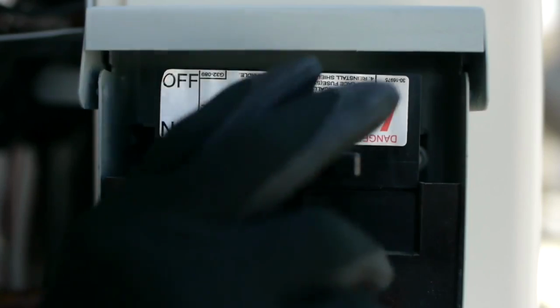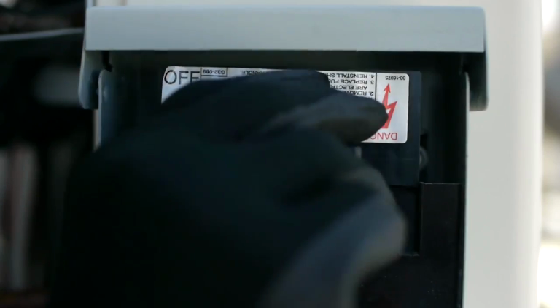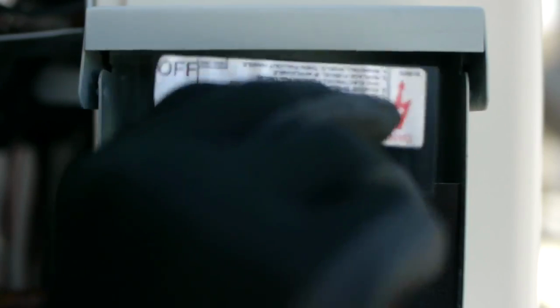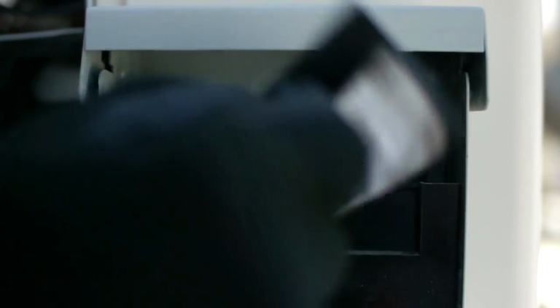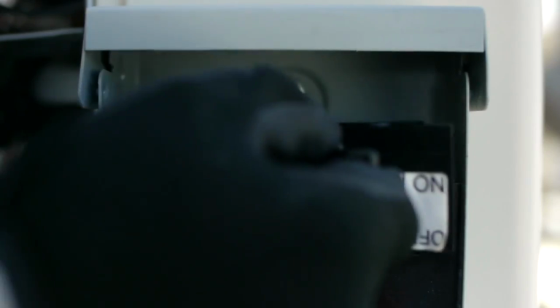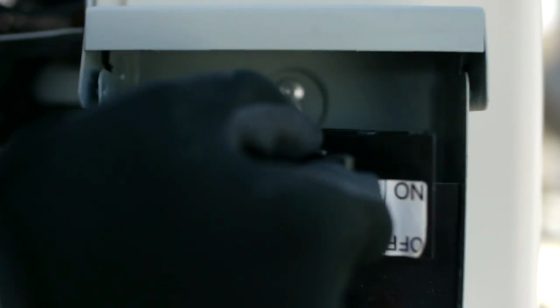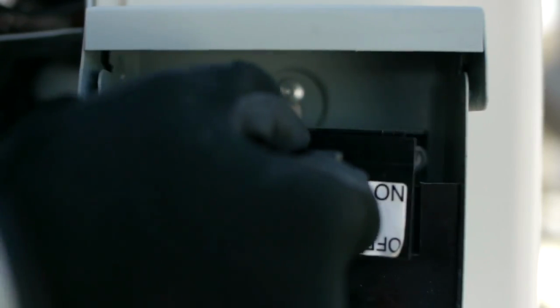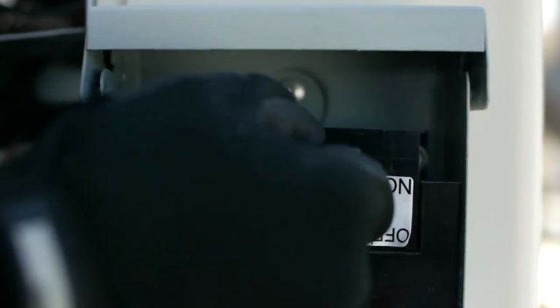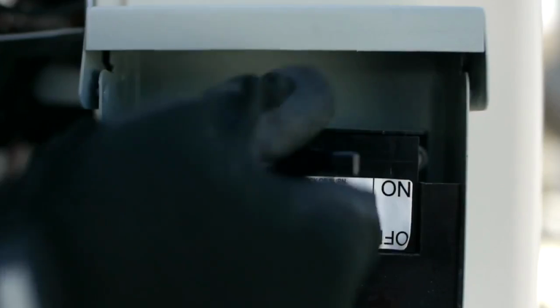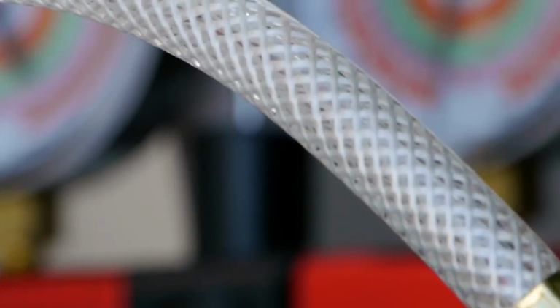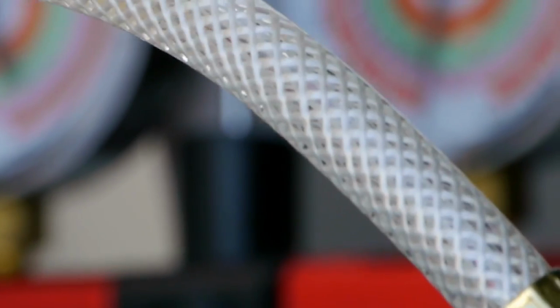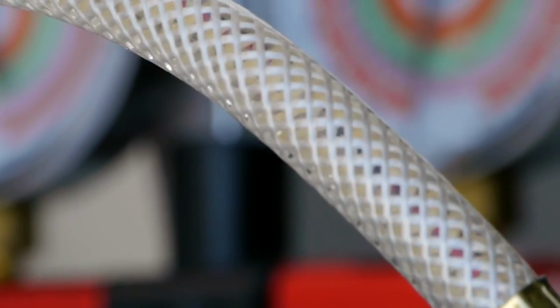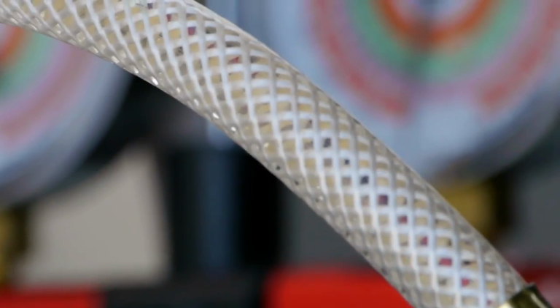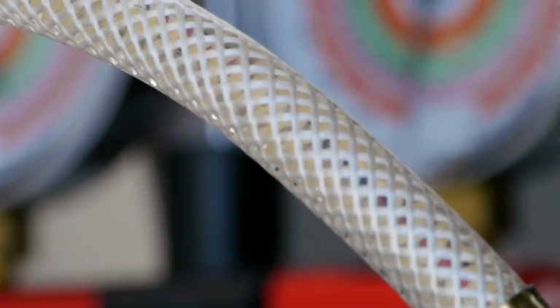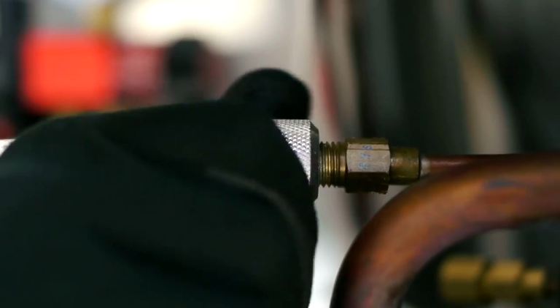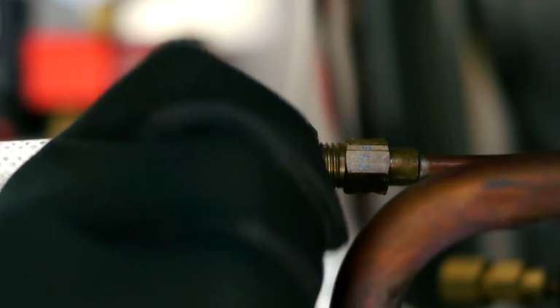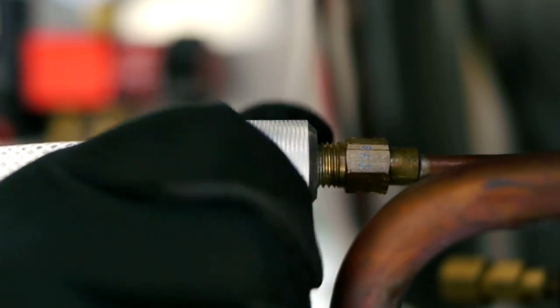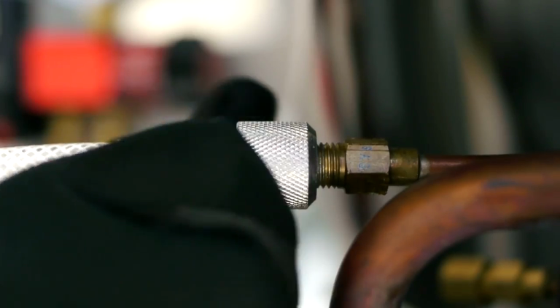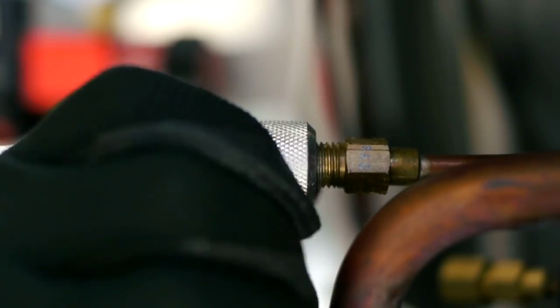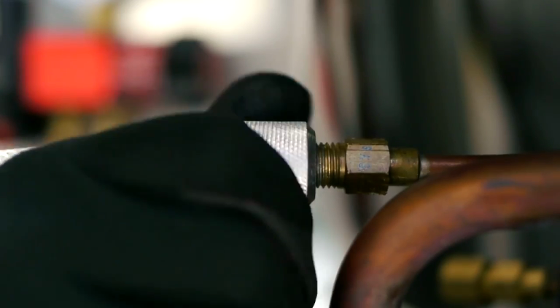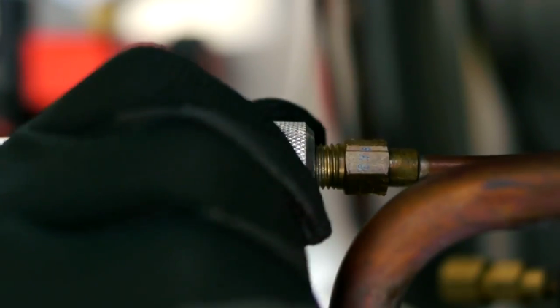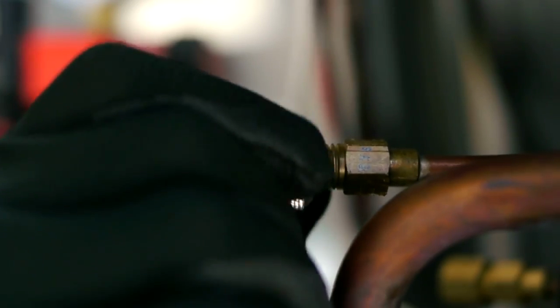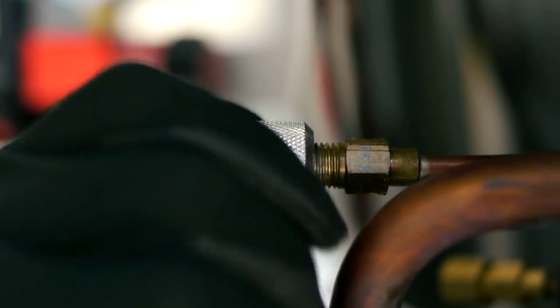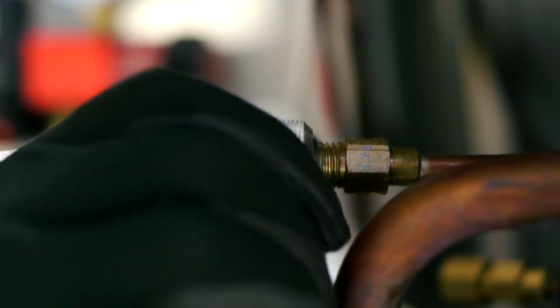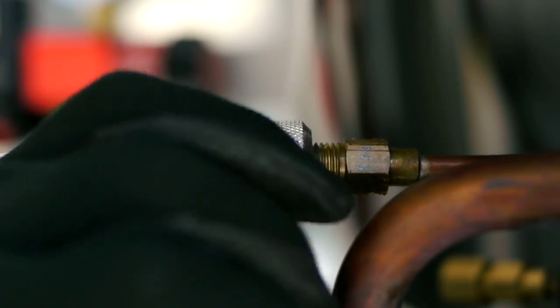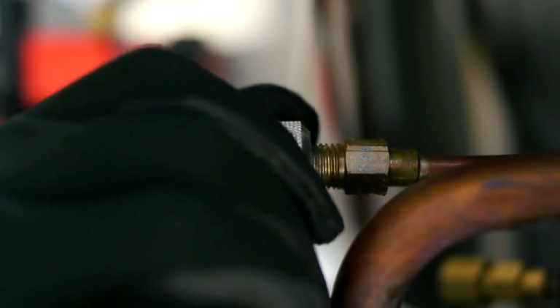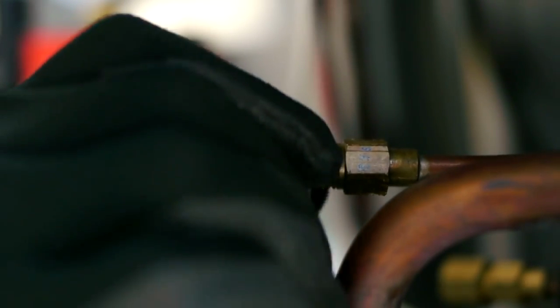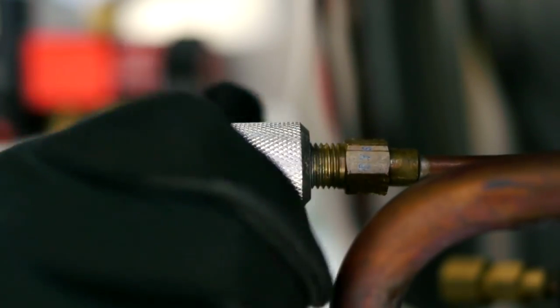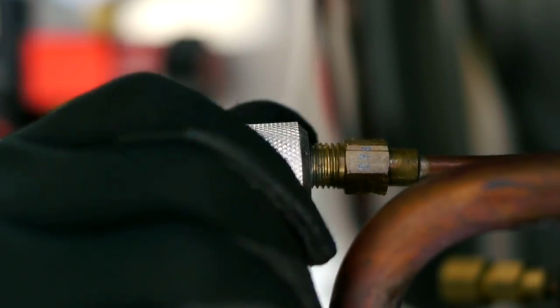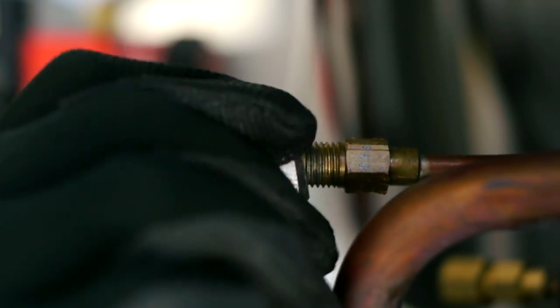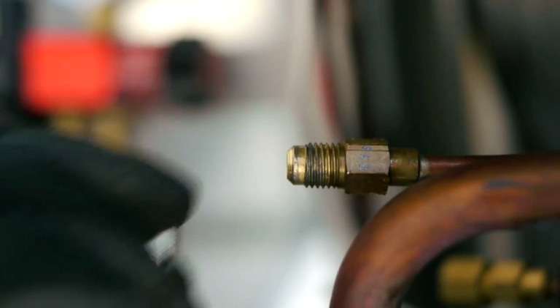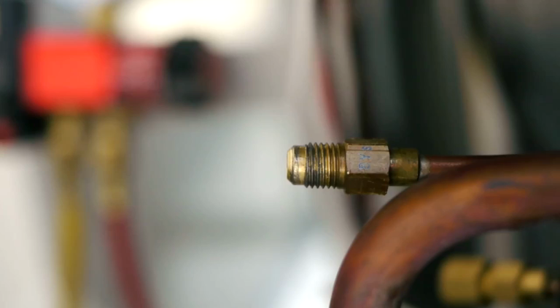Step six, while inverted, turn system on to empty the can. Step seven, once the can is empty, remove the hose and can. Run system for 10 minutes.